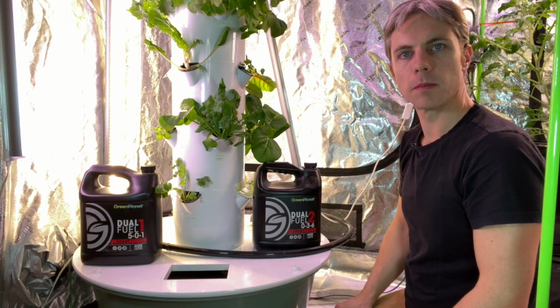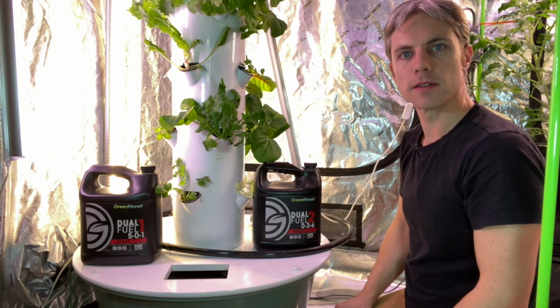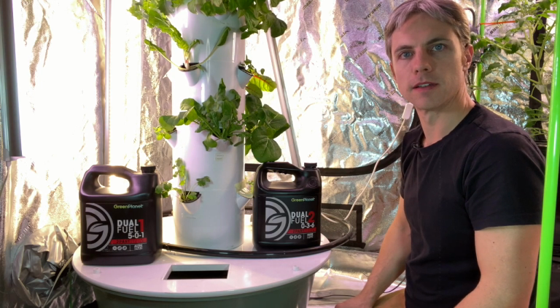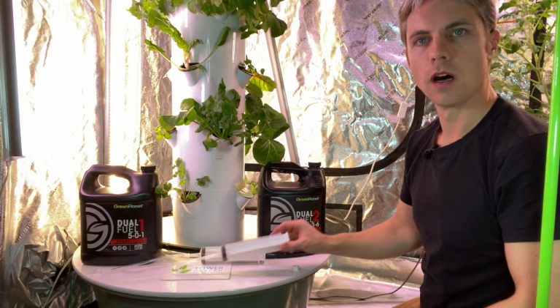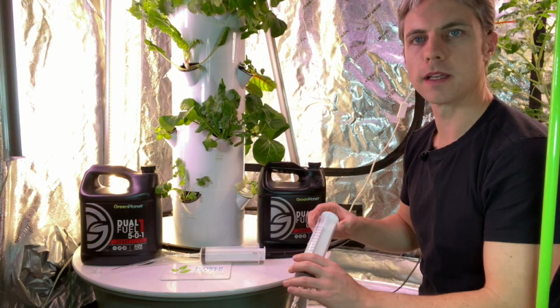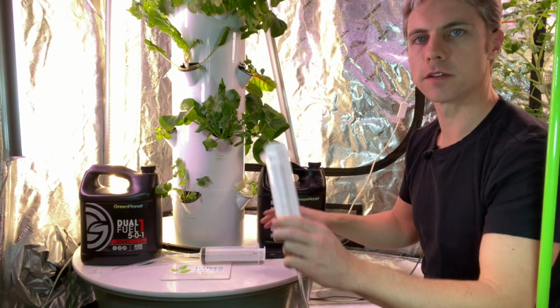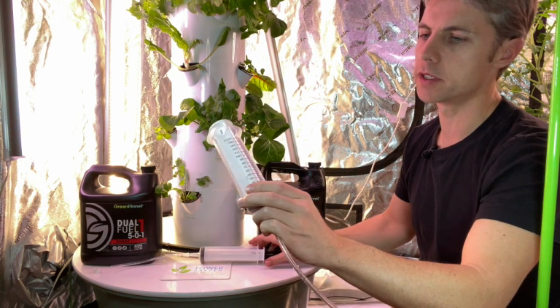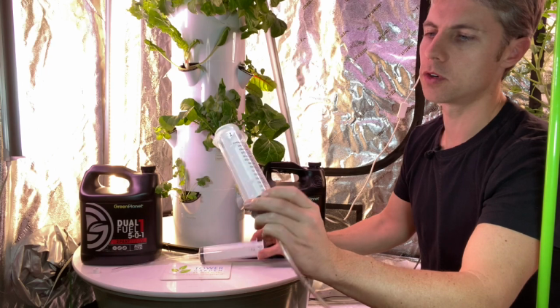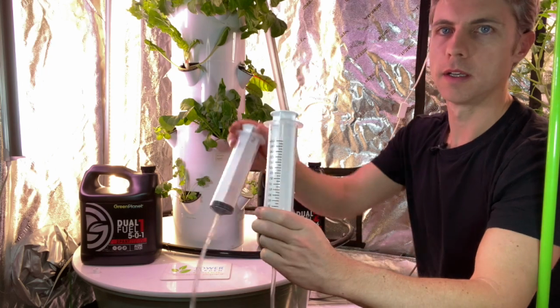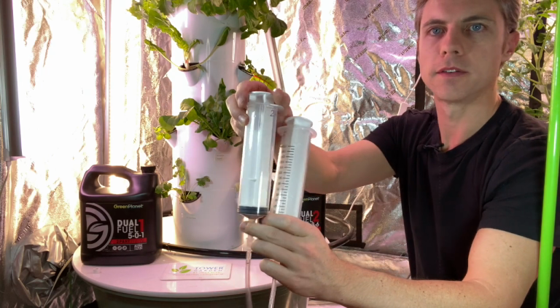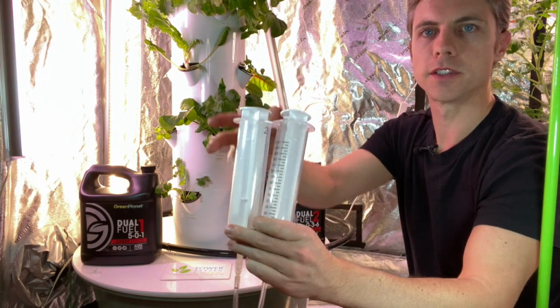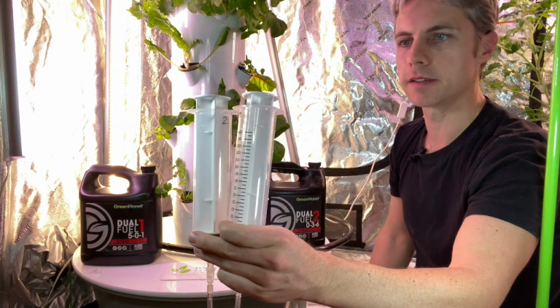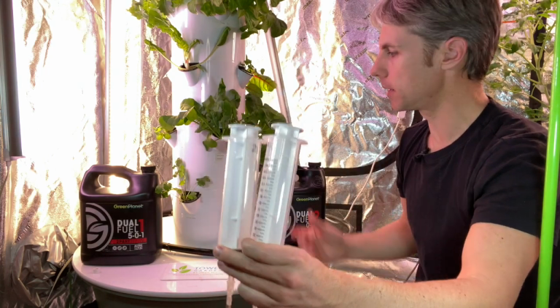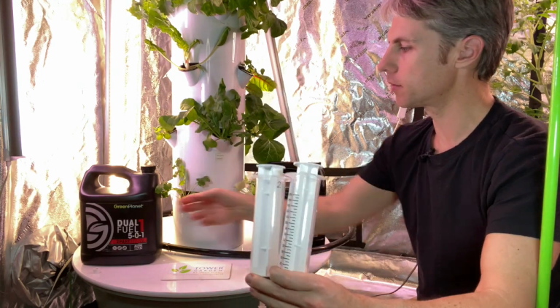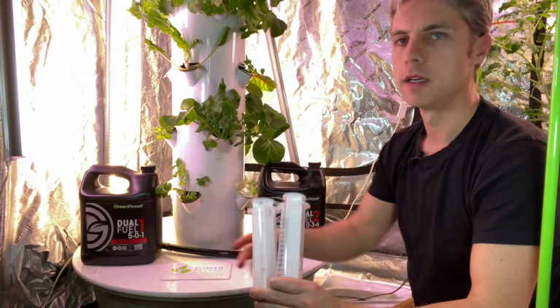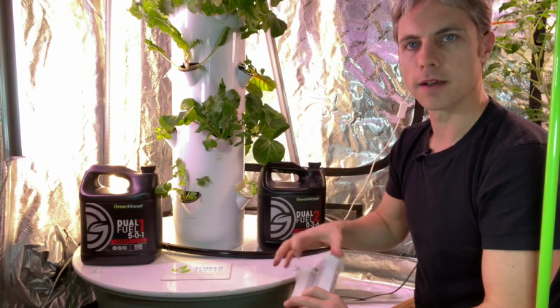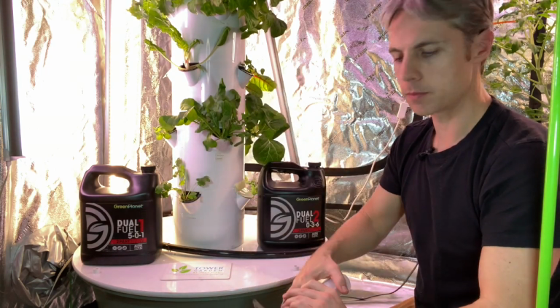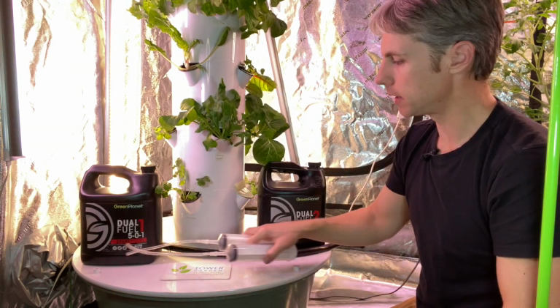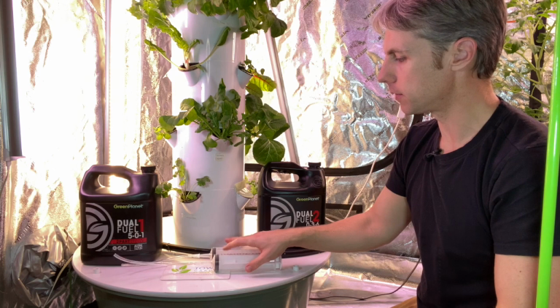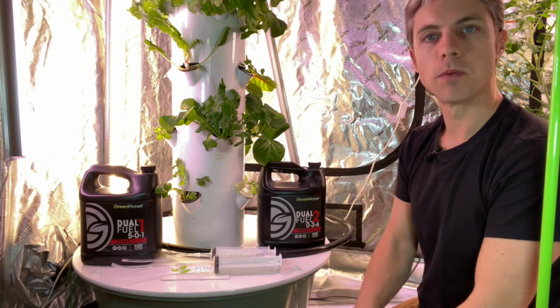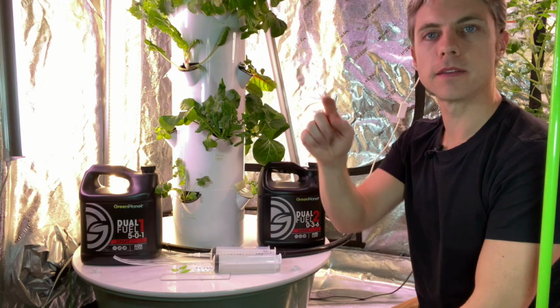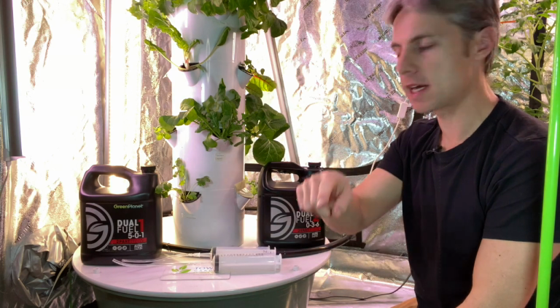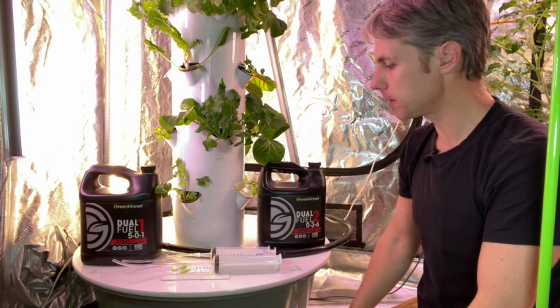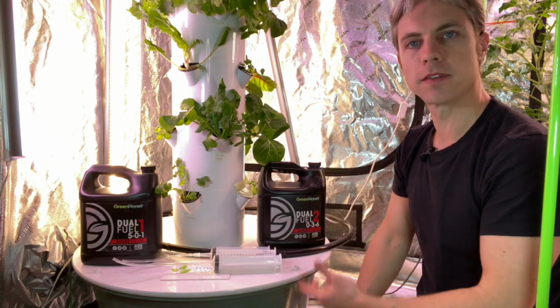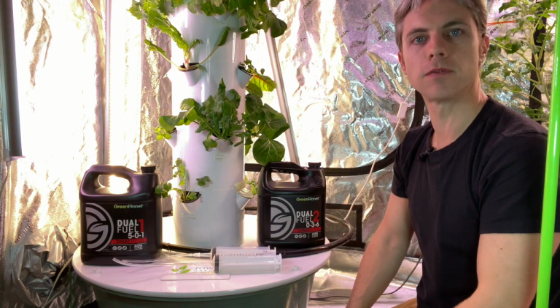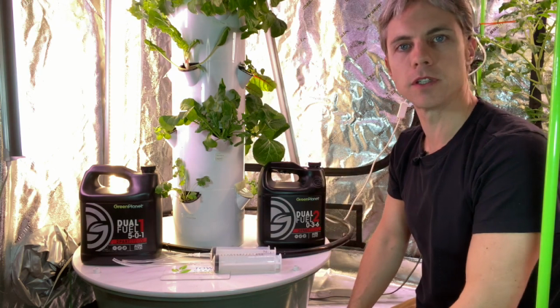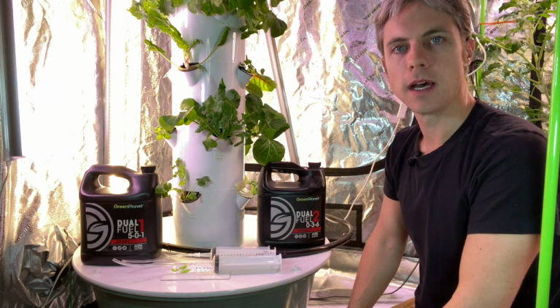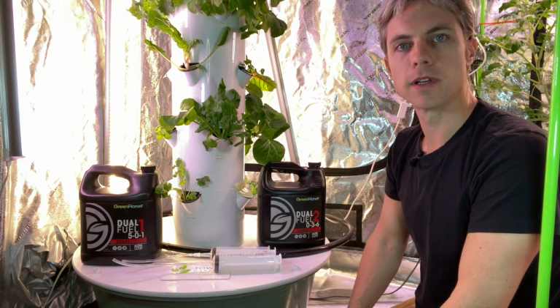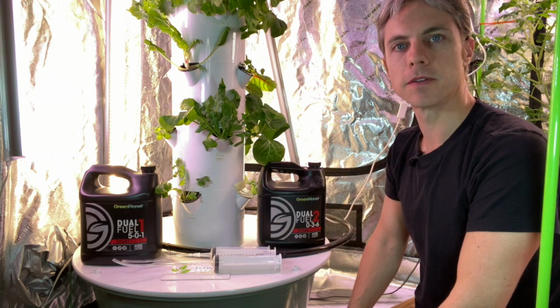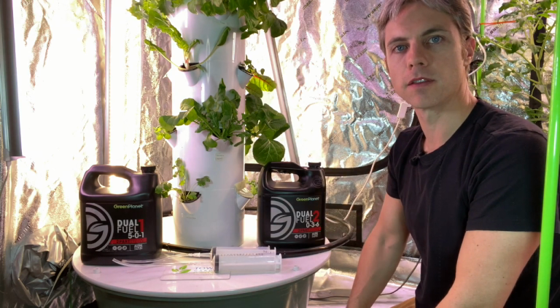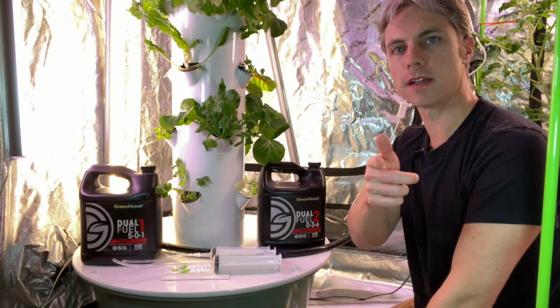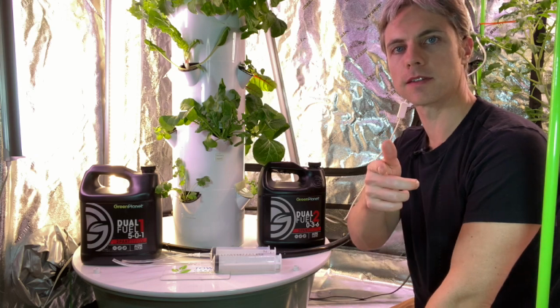I'll put a link in the description for these syringes I picked up and also for some nutrient ideas. While you're down there, smash the like button if this was helpful for you — you'd really help out the channel. Thanks a lot, see you next time.